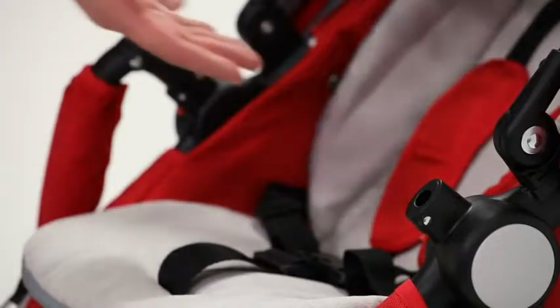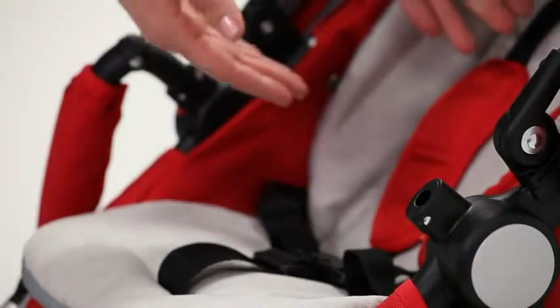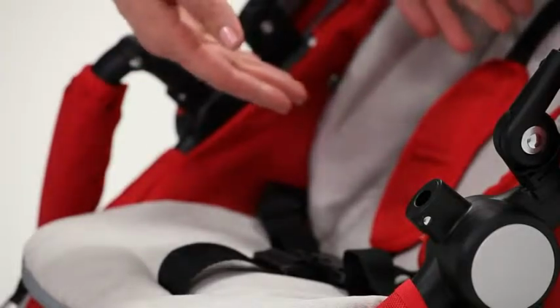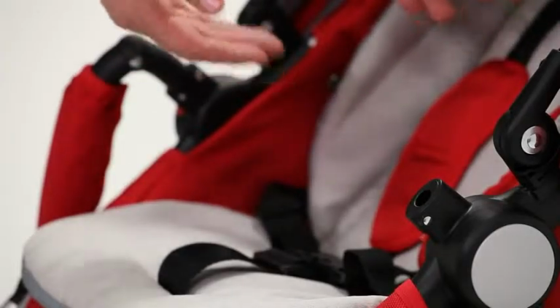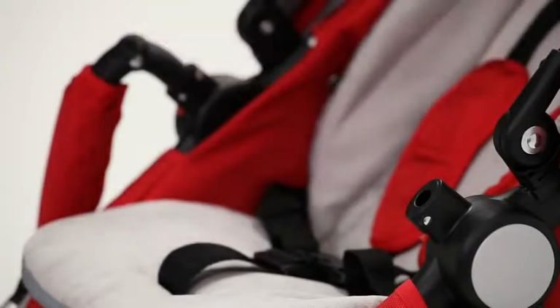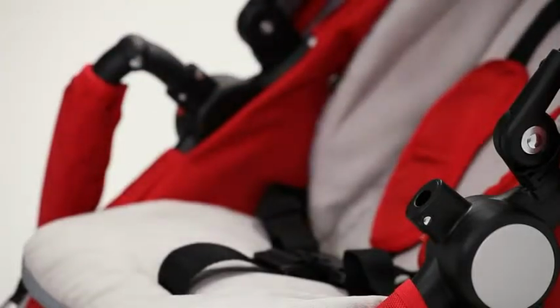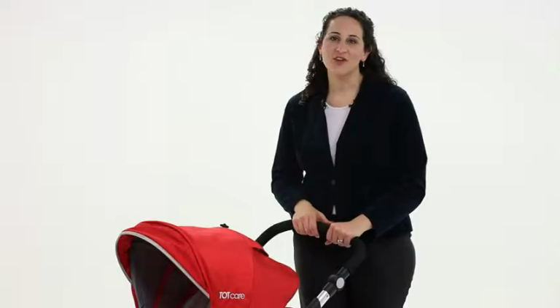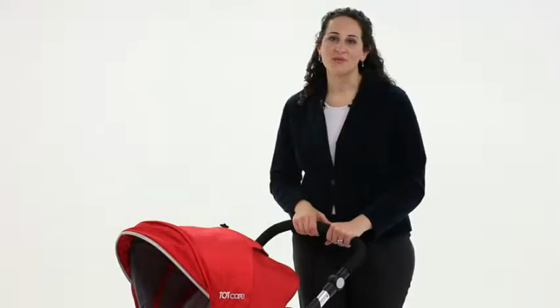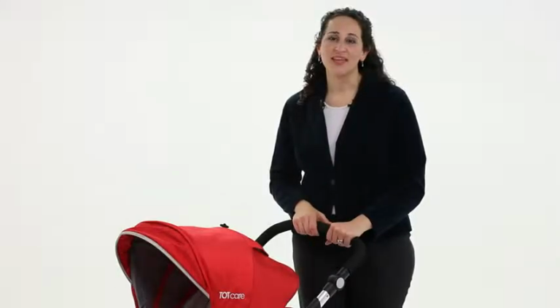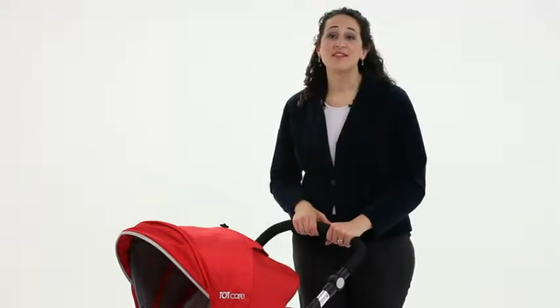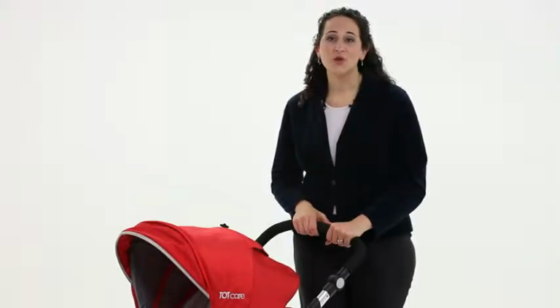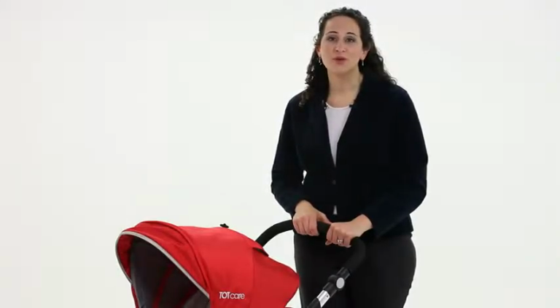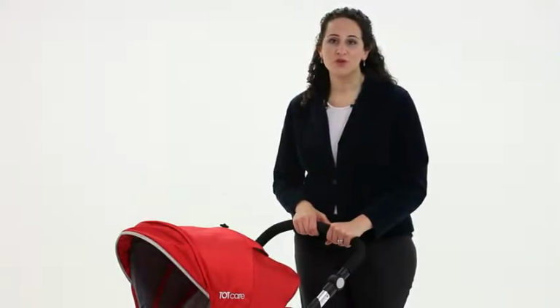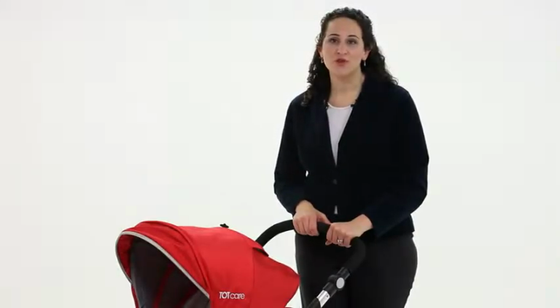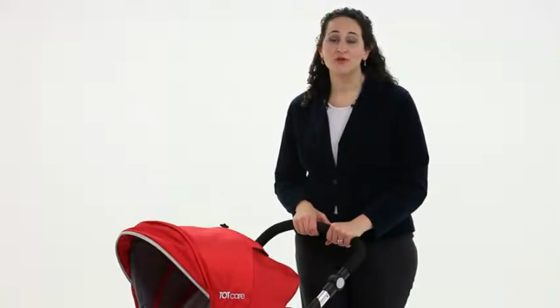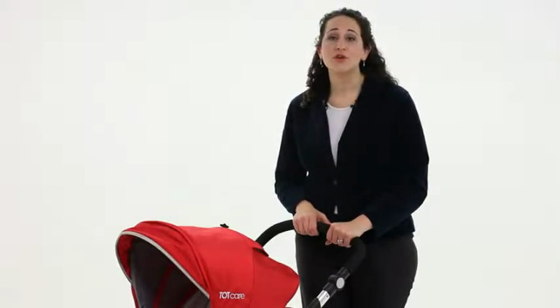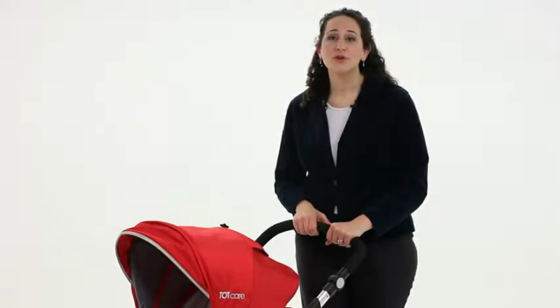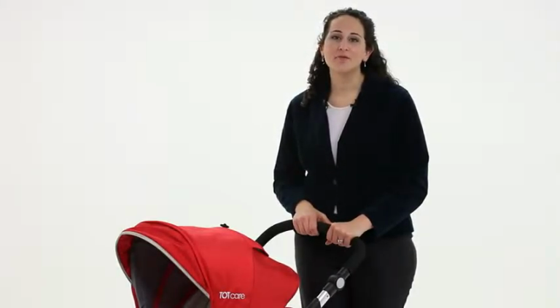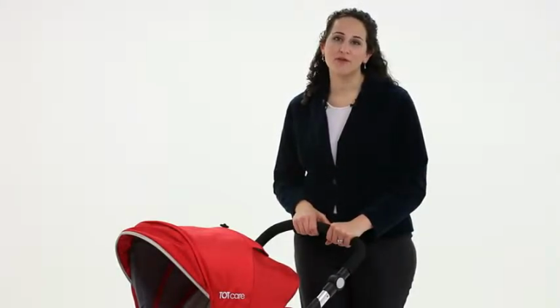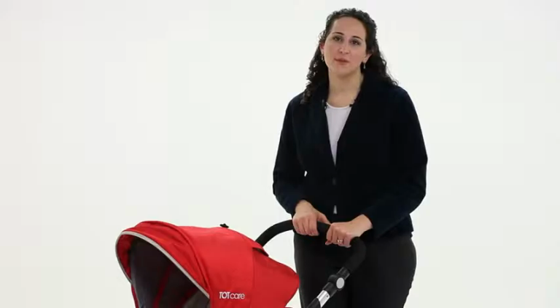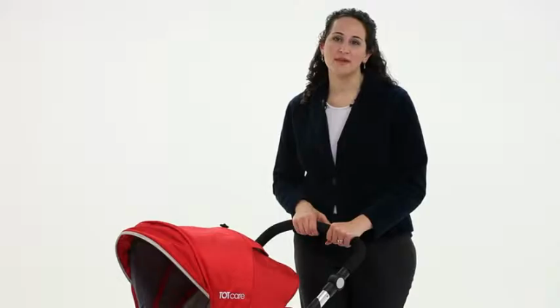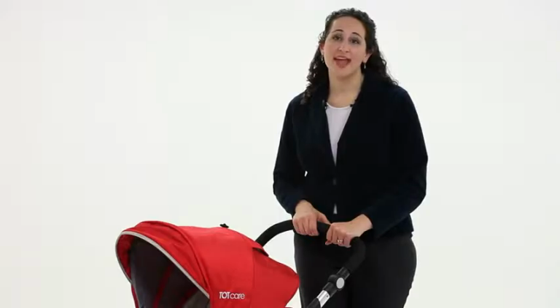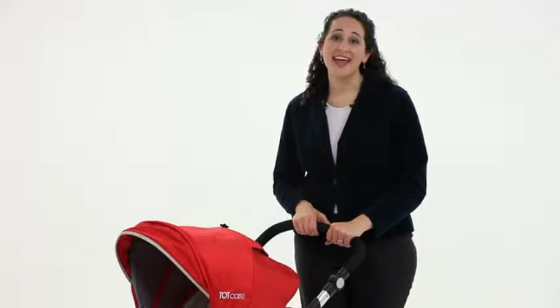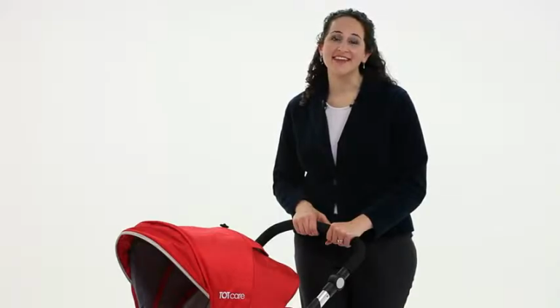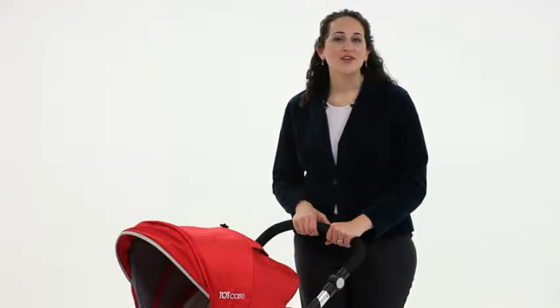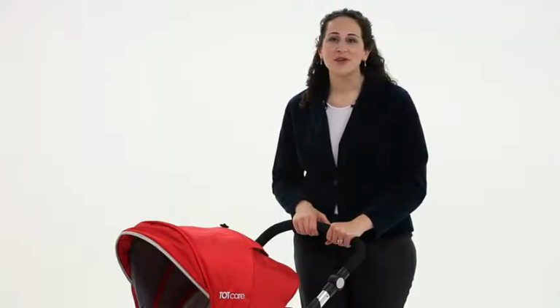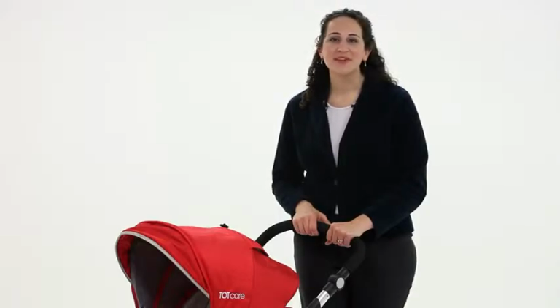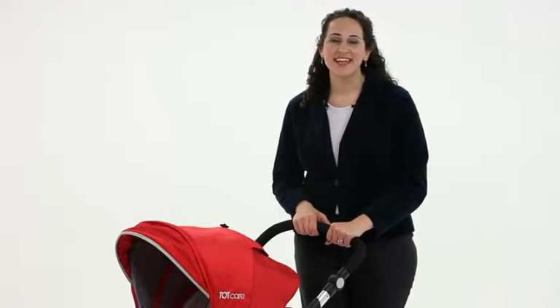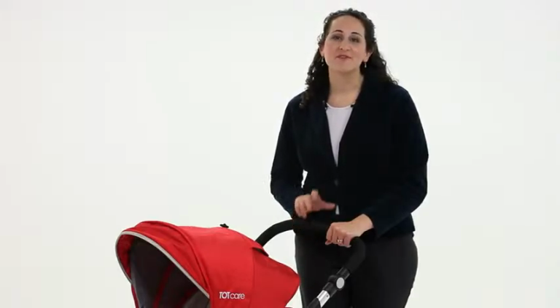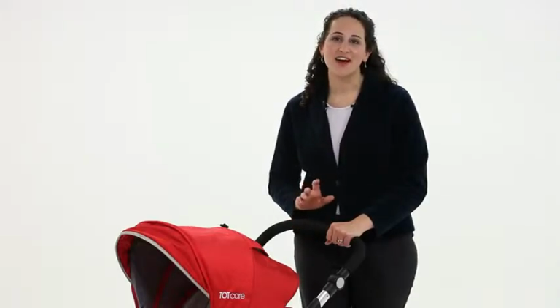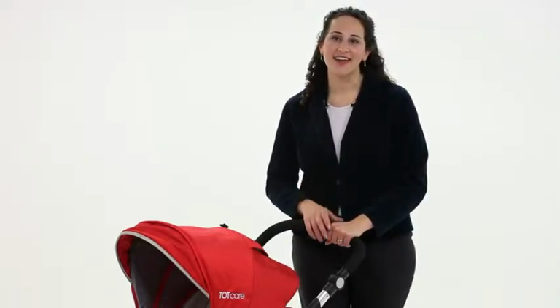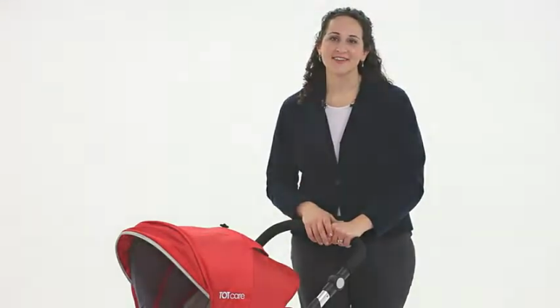The Extreme Elegance has it all. It's the ultimate twin stroller for you and both of your babies, and you can only get it from Totcare.